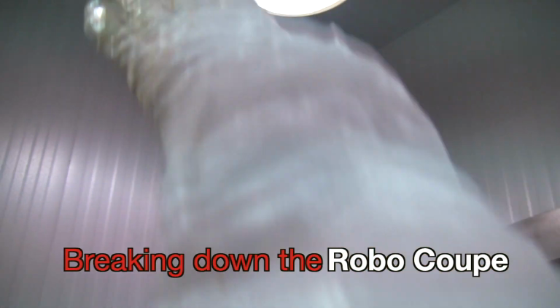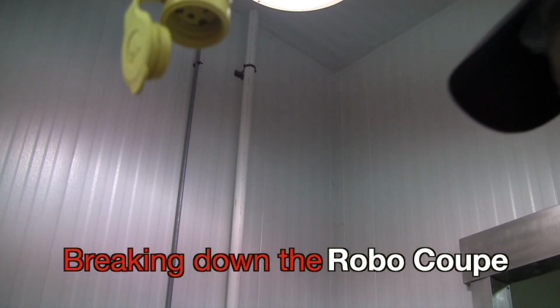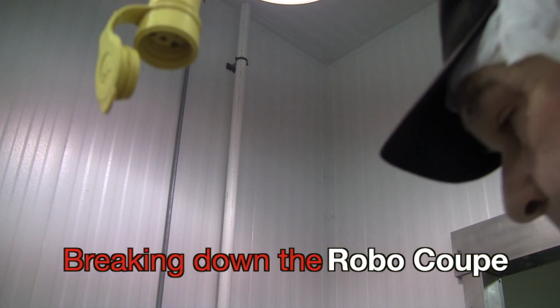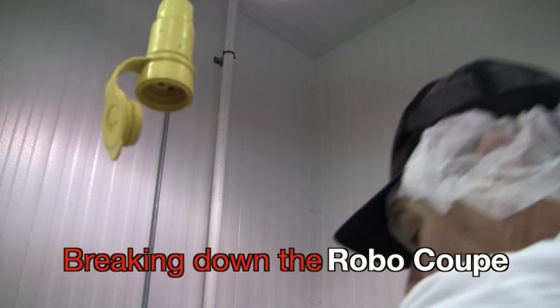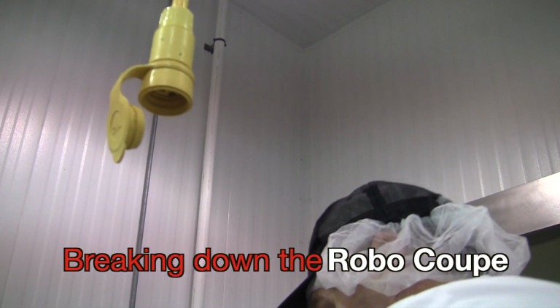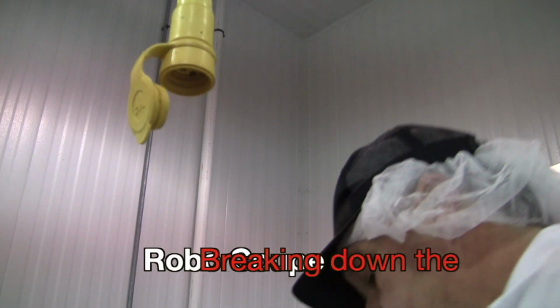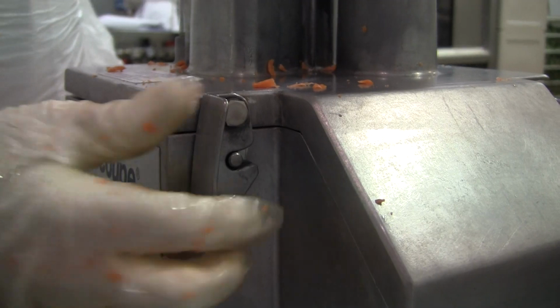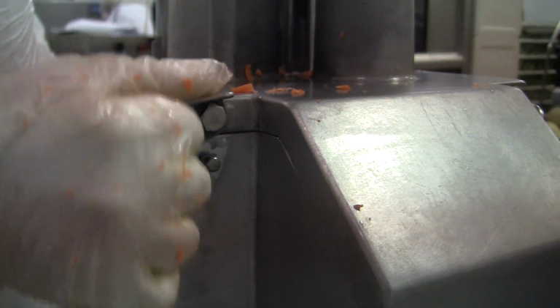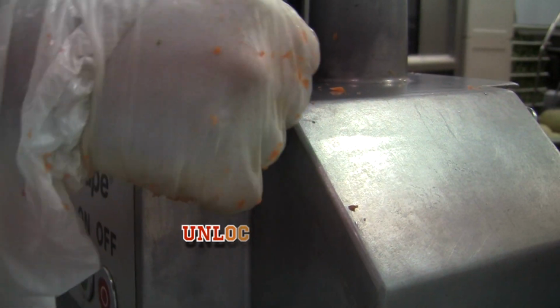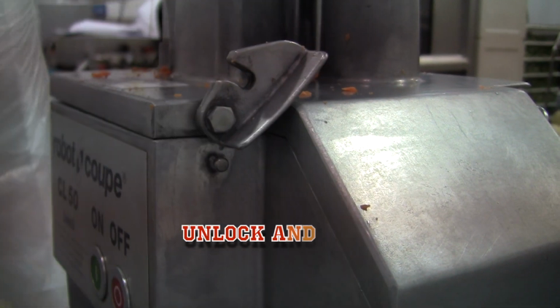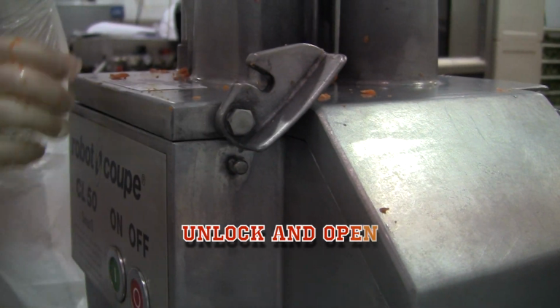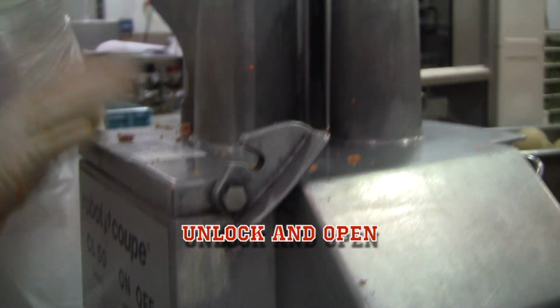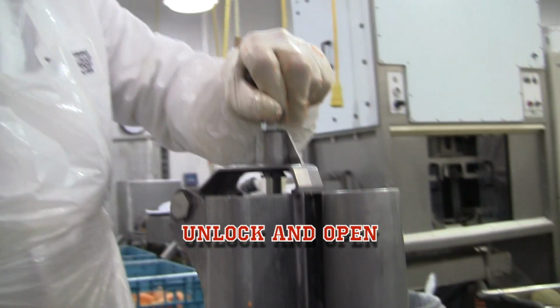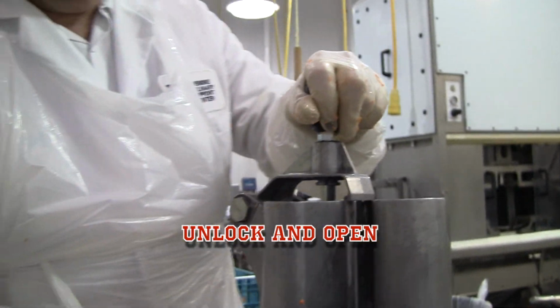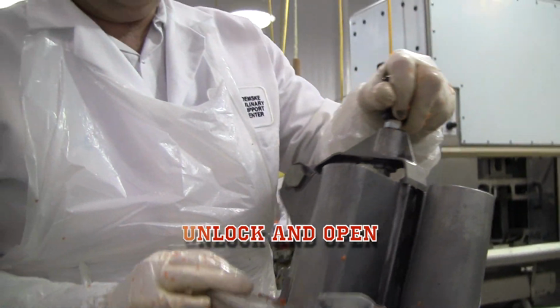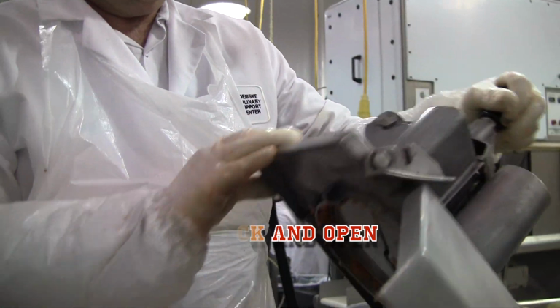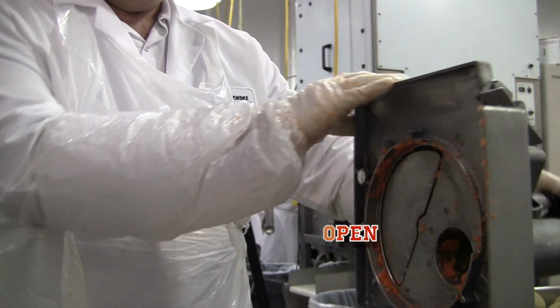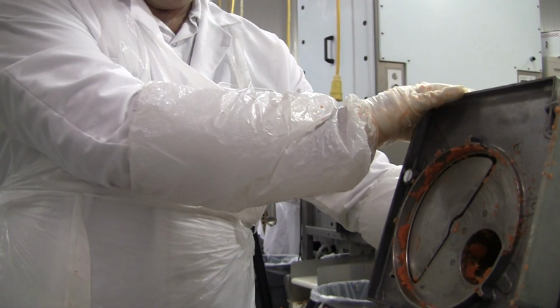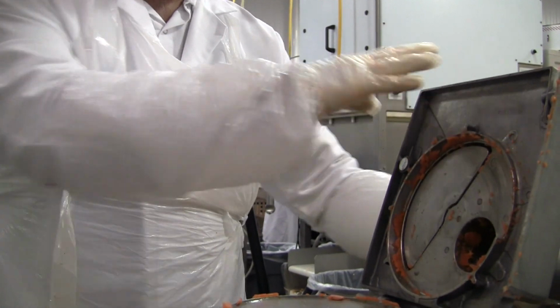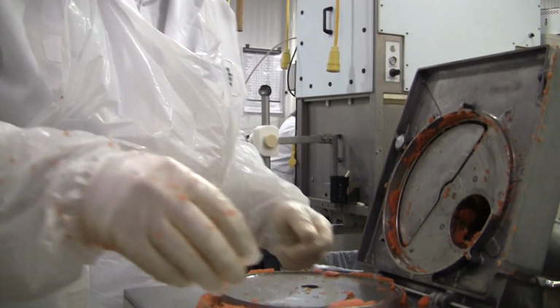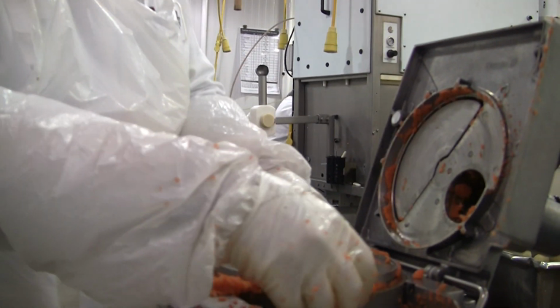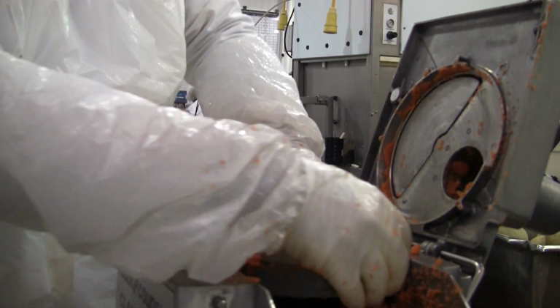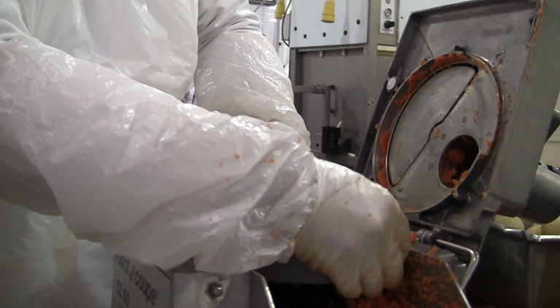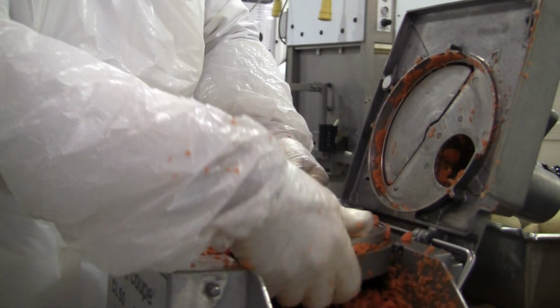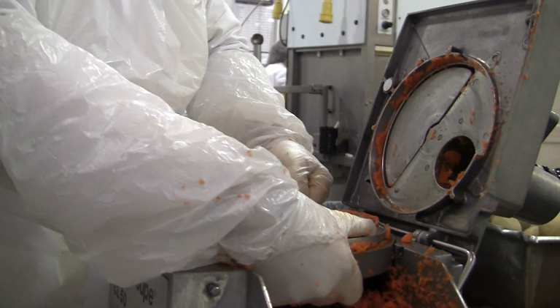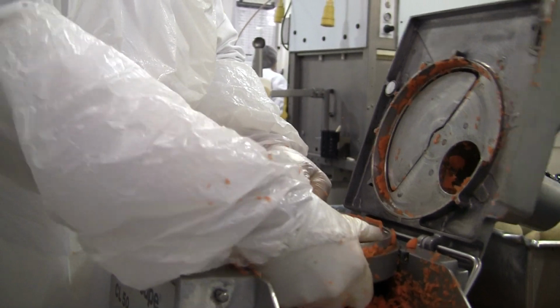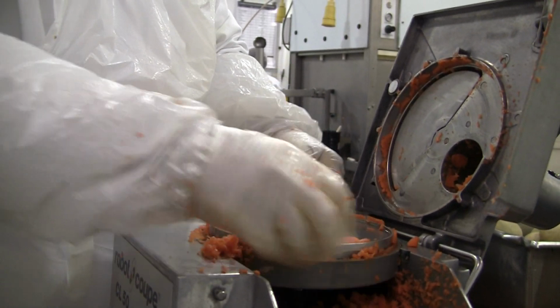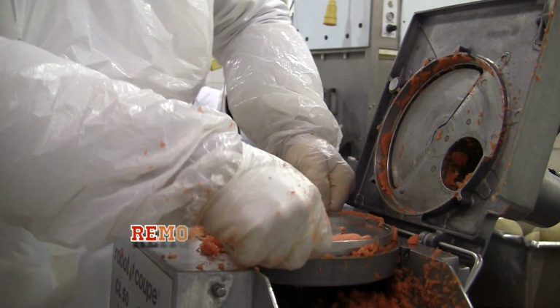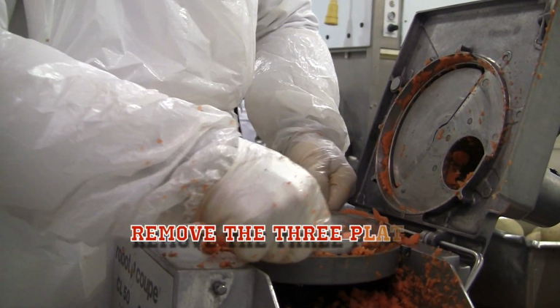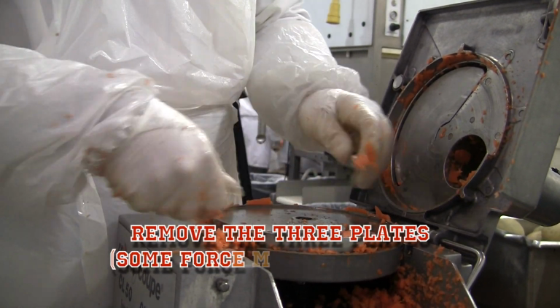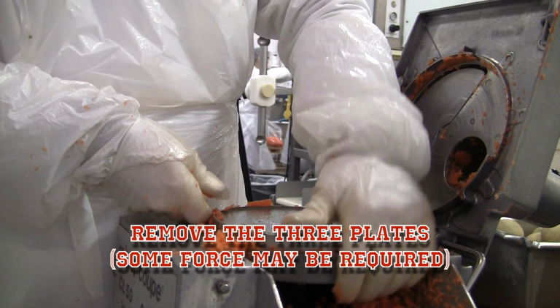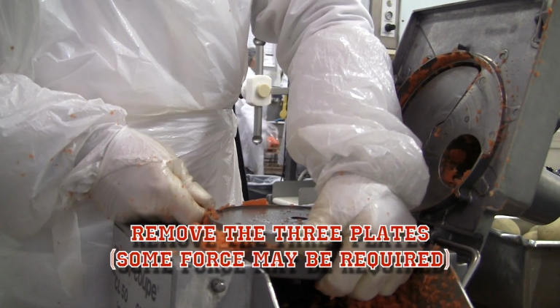To begin breaking down the RoboCube, unplug it from the wall and unlock and open it. Next, remove the three plates. This may require some force or wriggling.